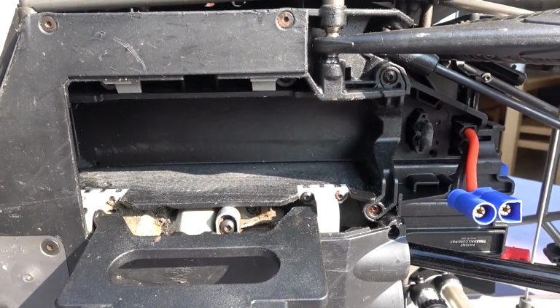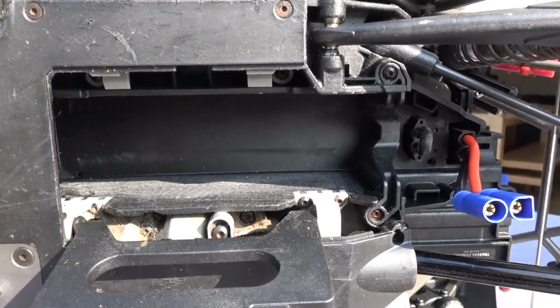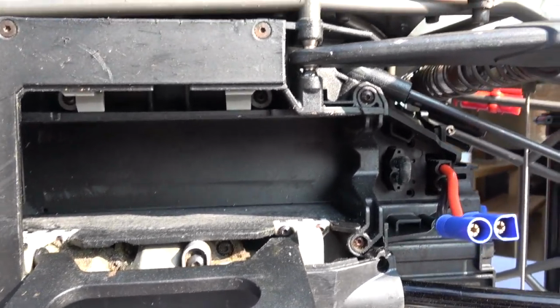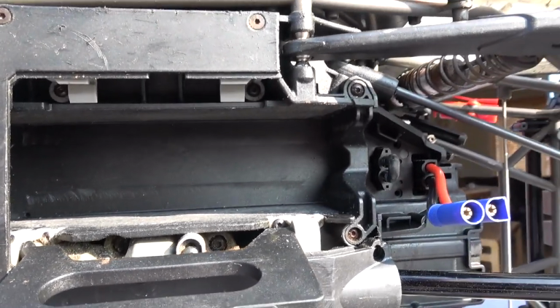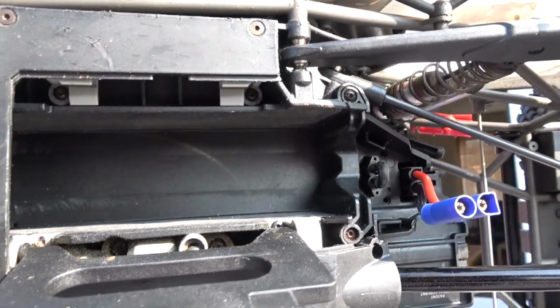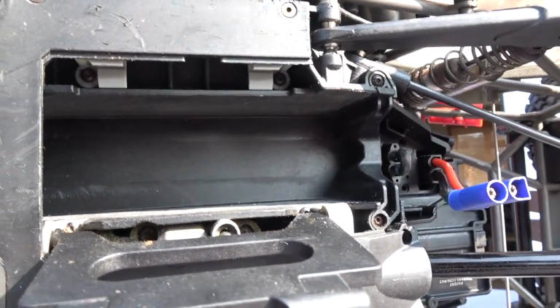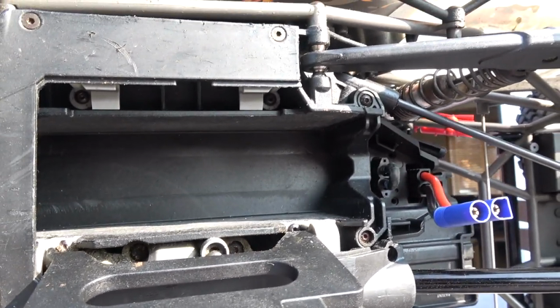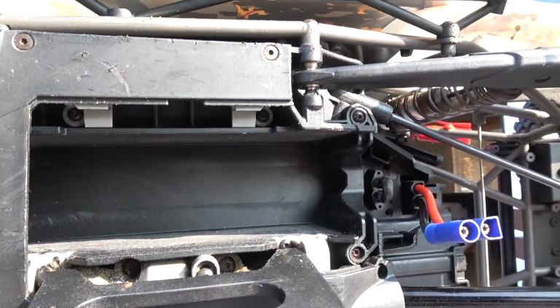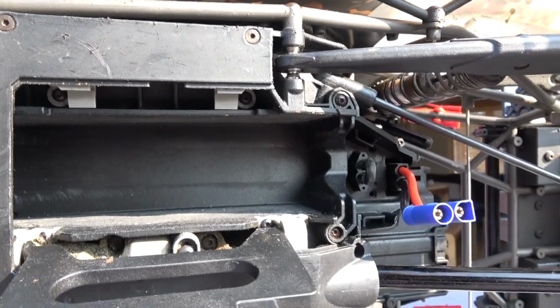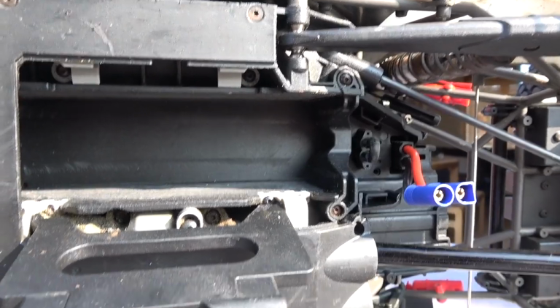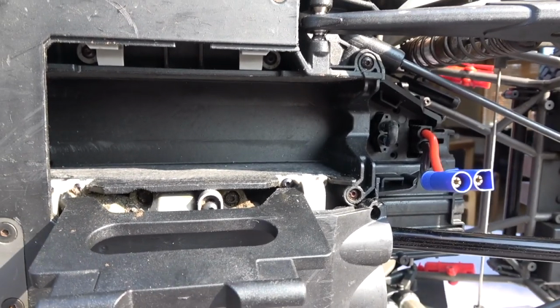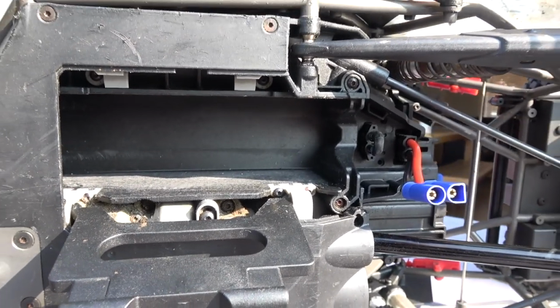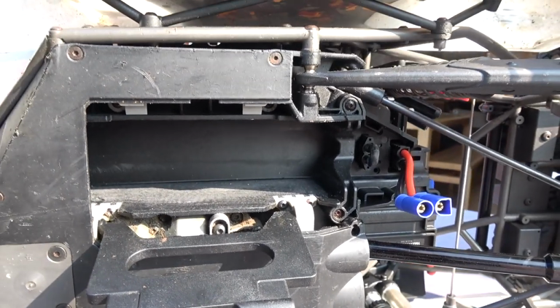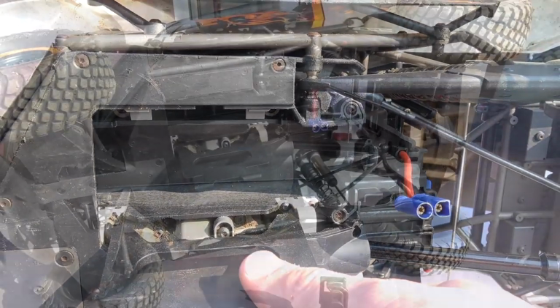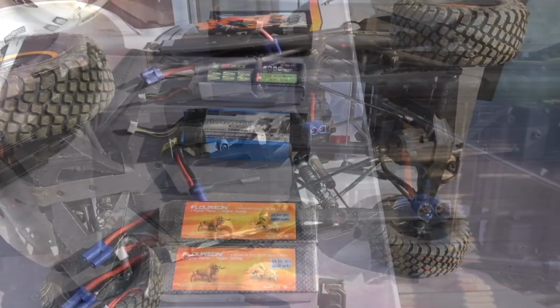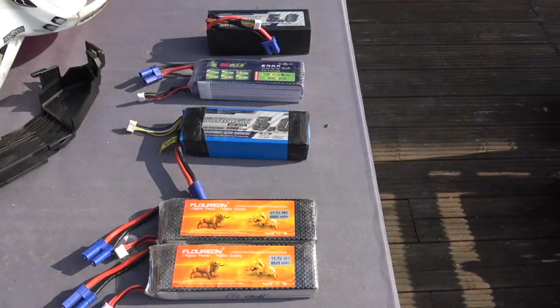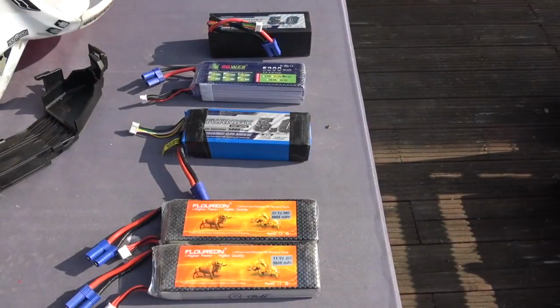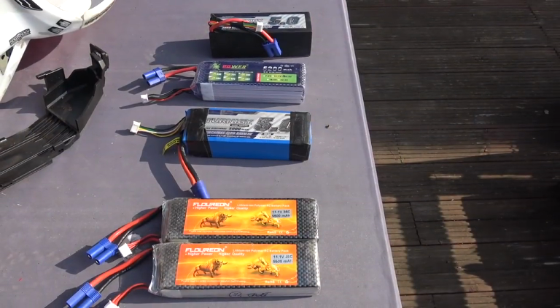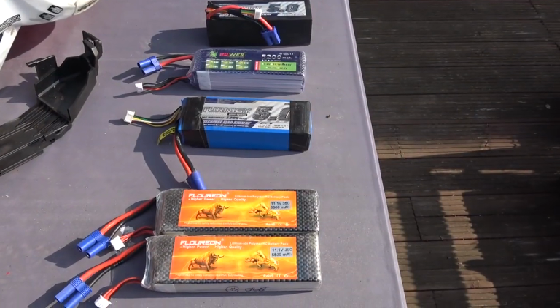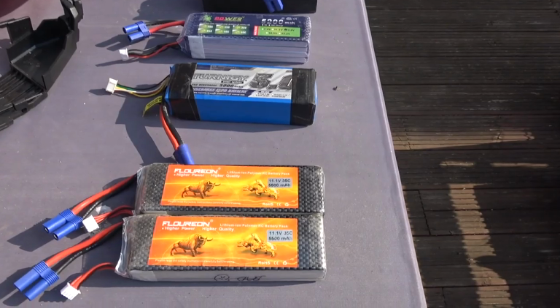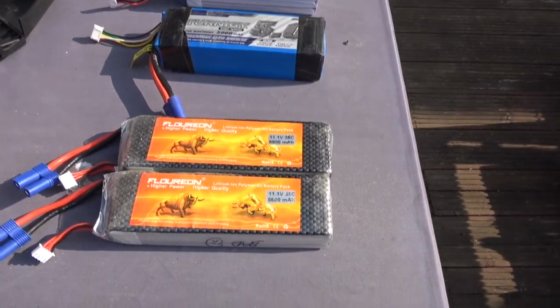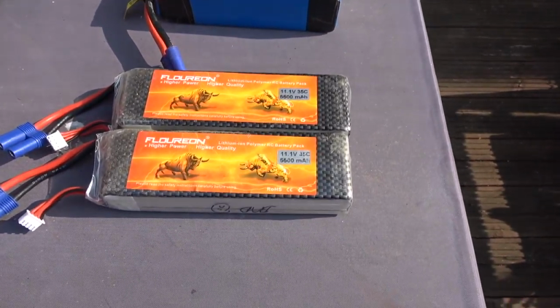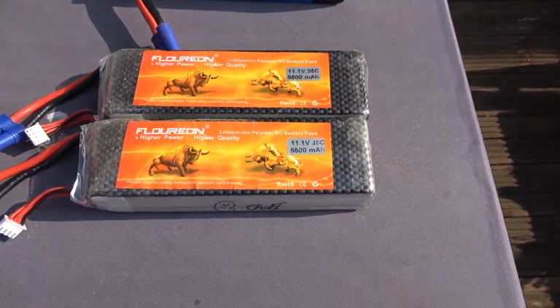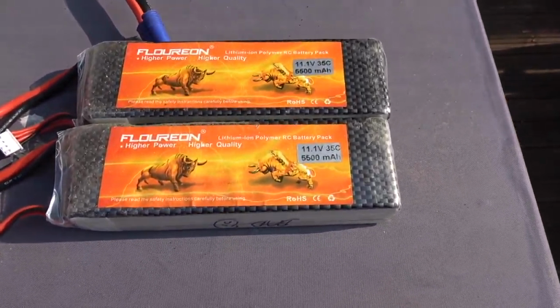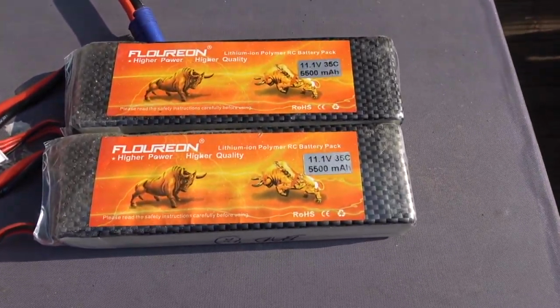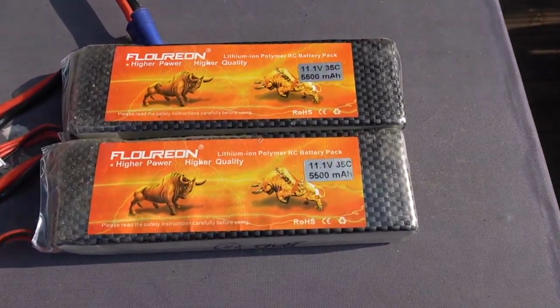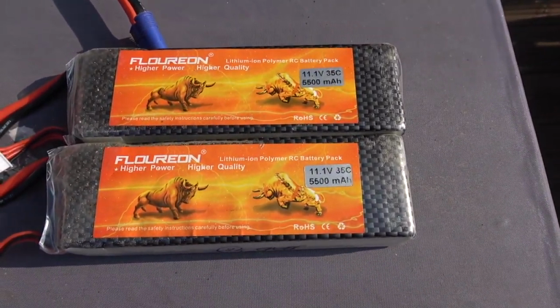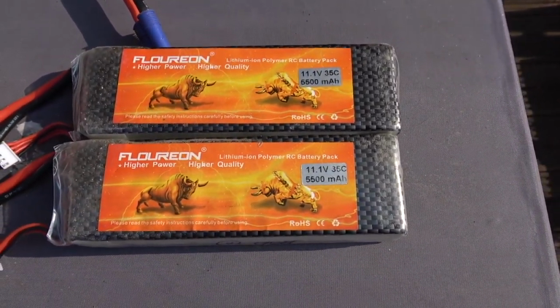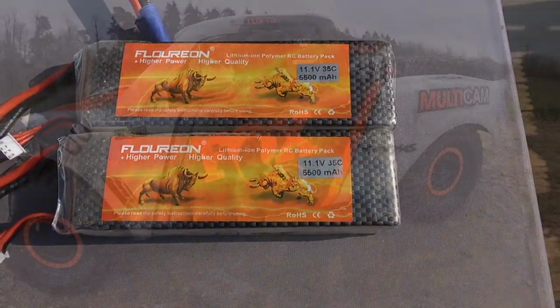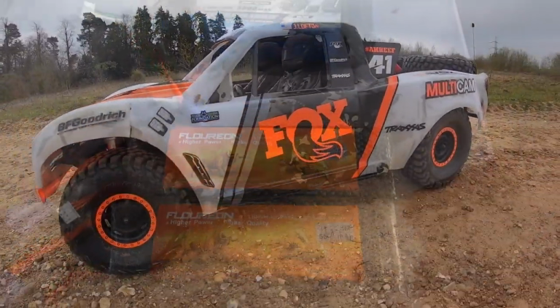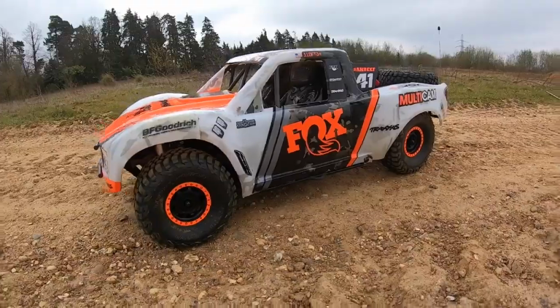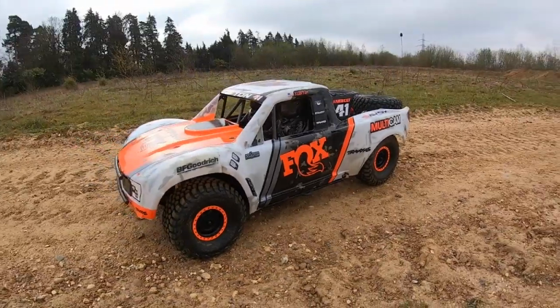I was using some Flurion 5500mAh packs and they did just about squeeze in. The 4S packs I had fitted fine, so that wasn't such an issue.